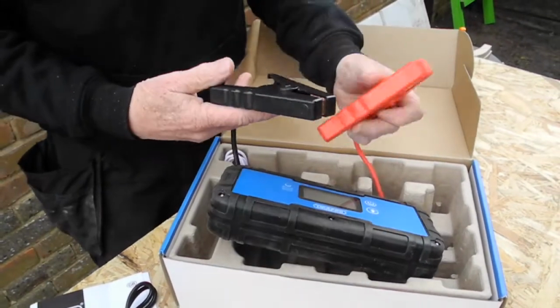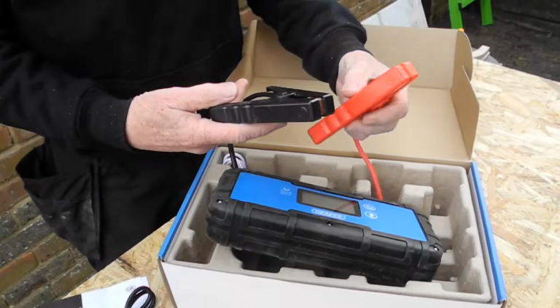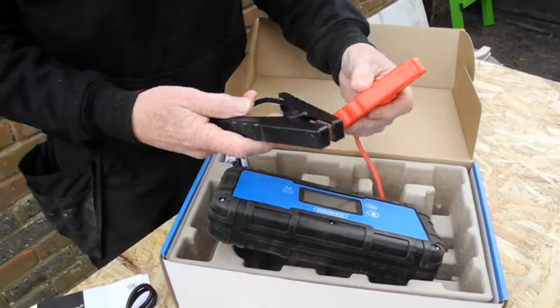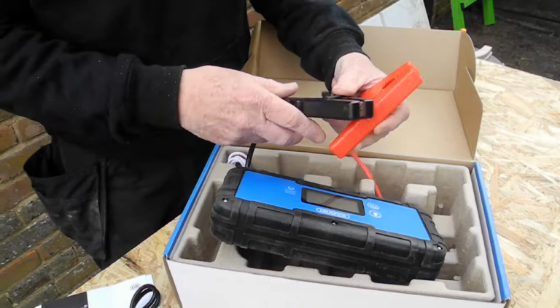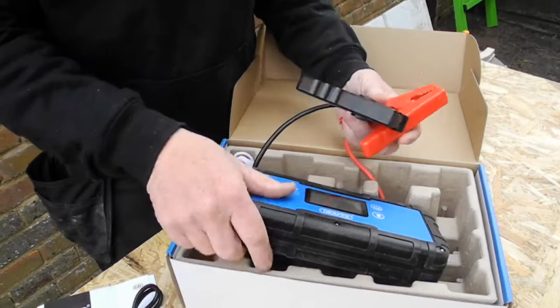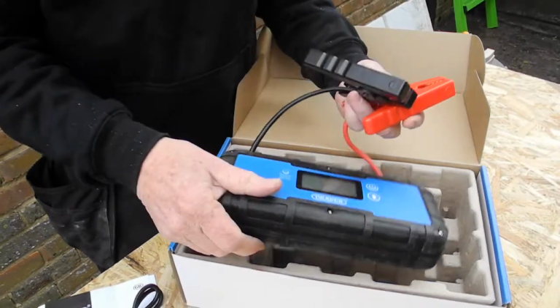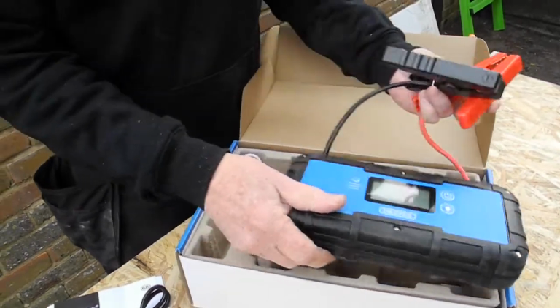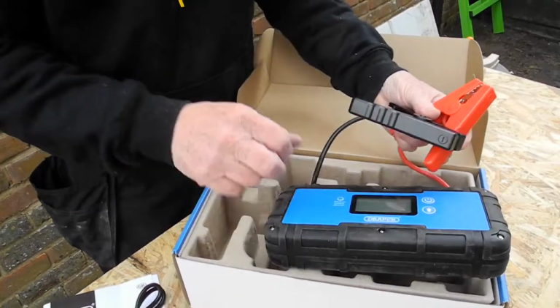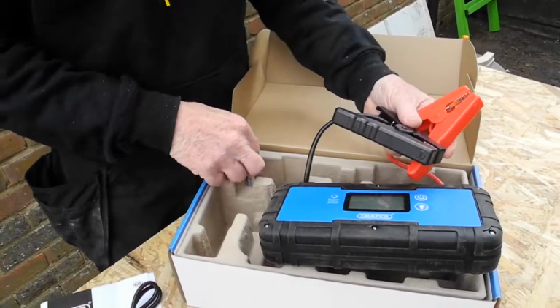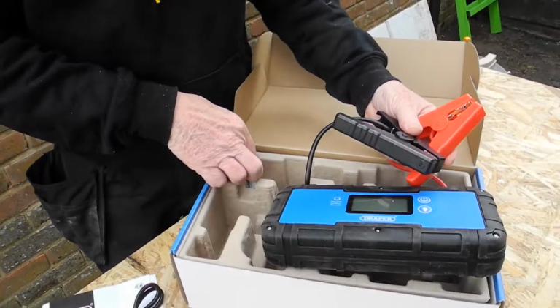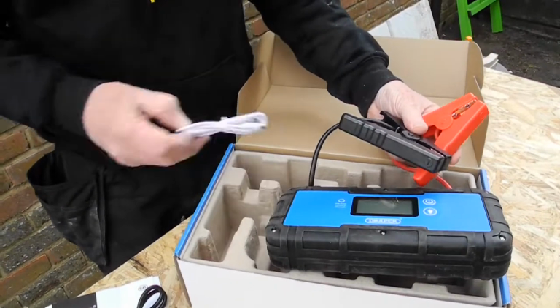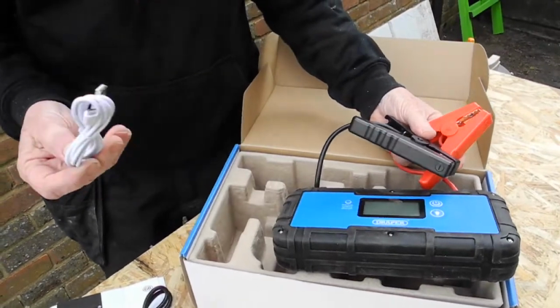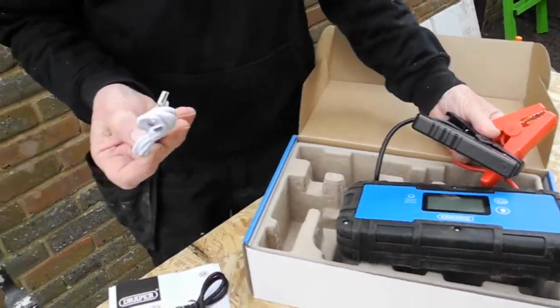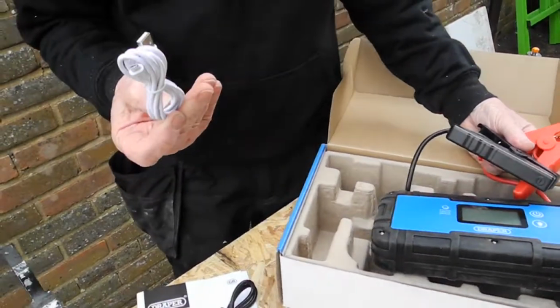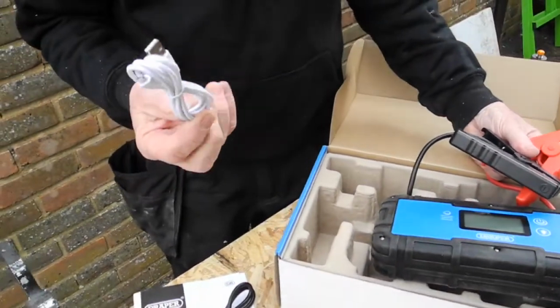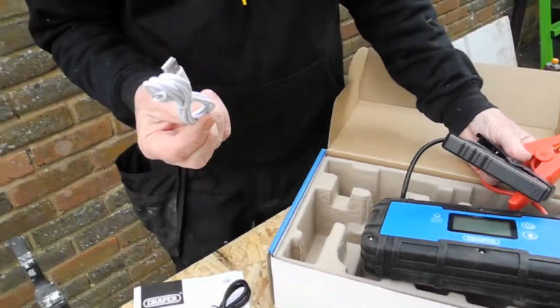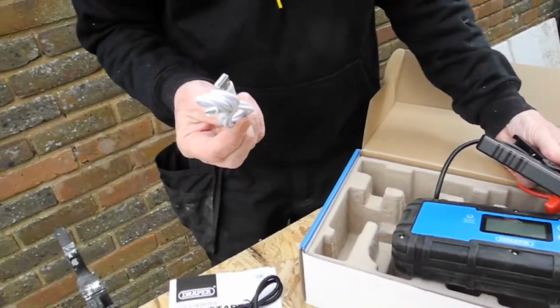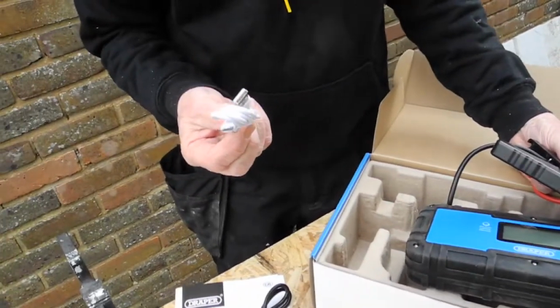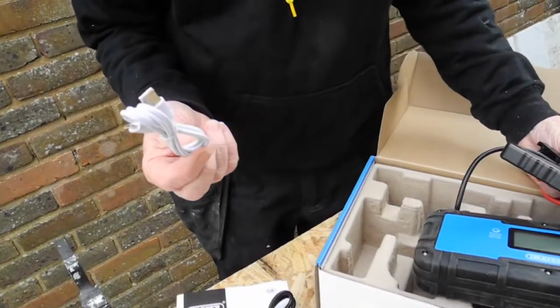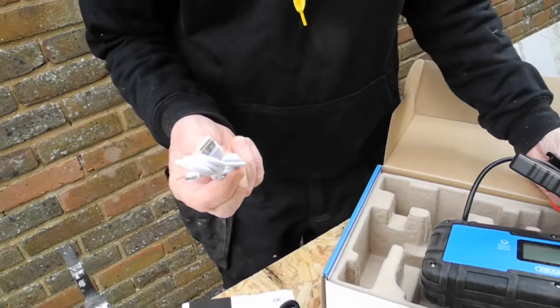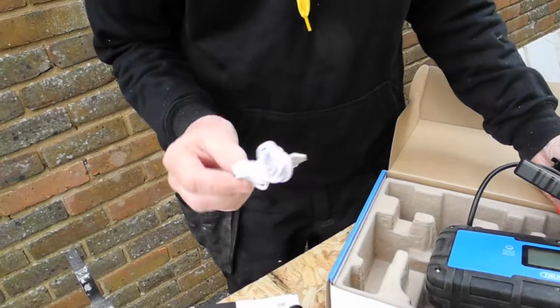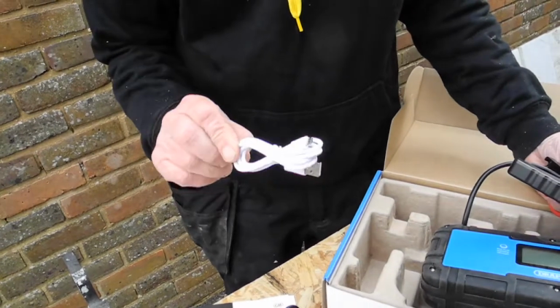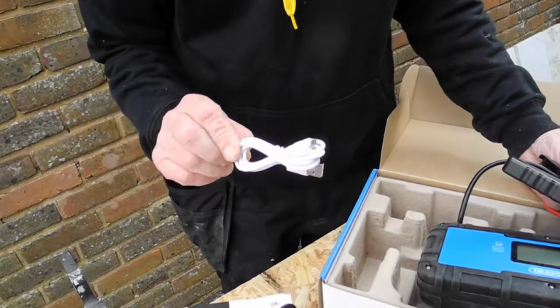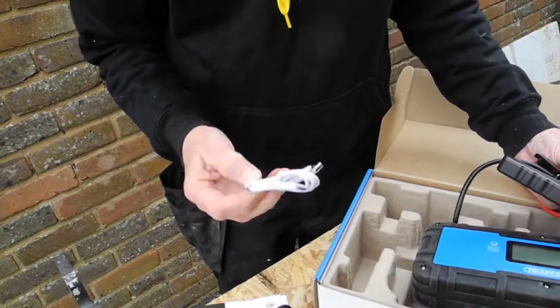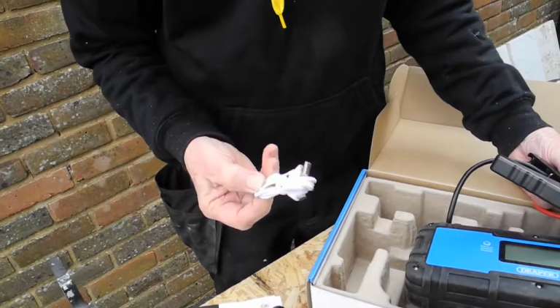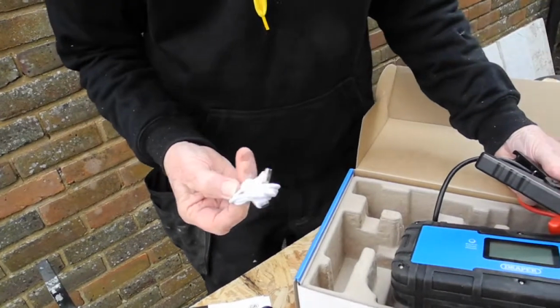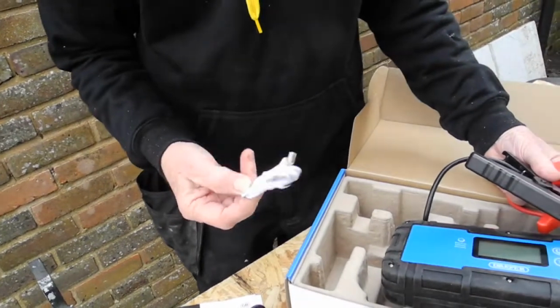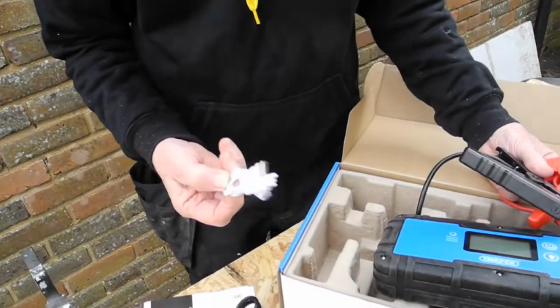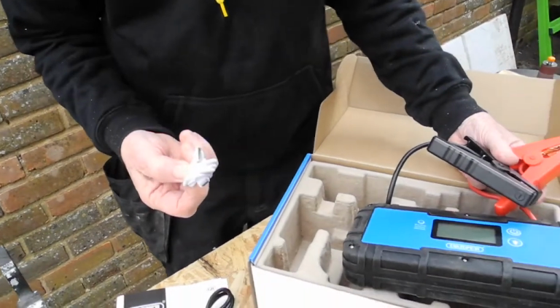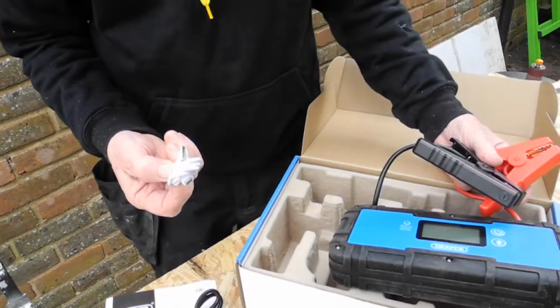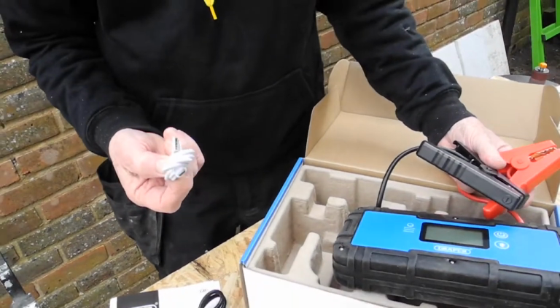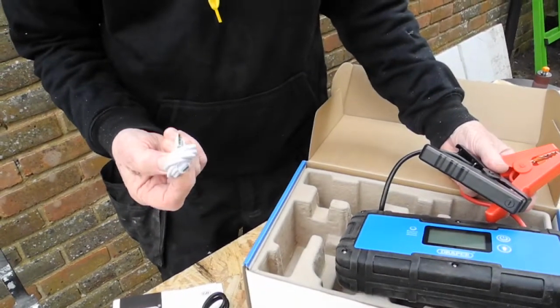I've forgotten to mention that you also get a USB charger, so most modern cars will have a USB charger as well — it's a very slow trickle charger.